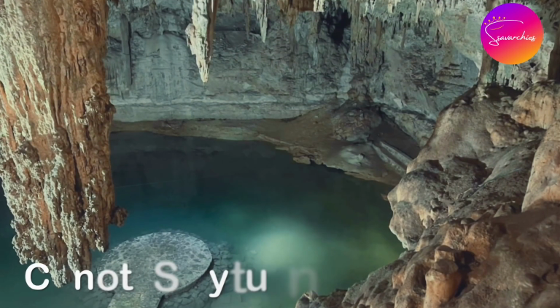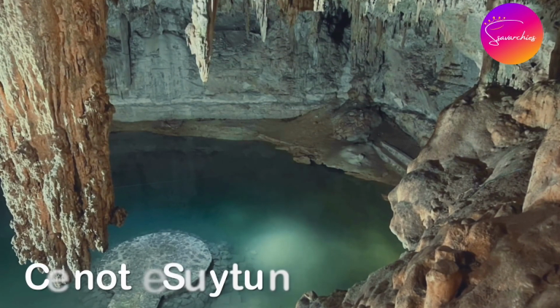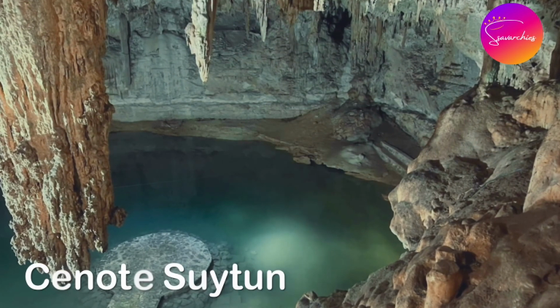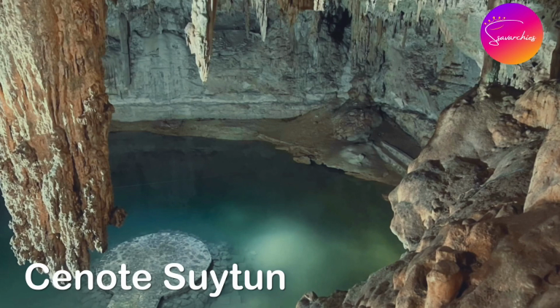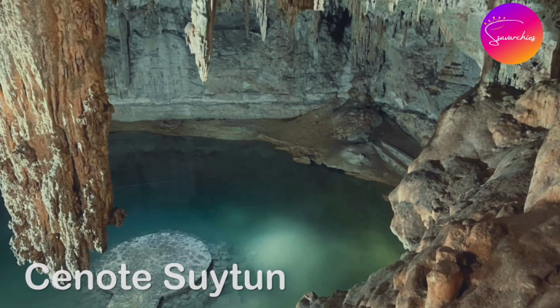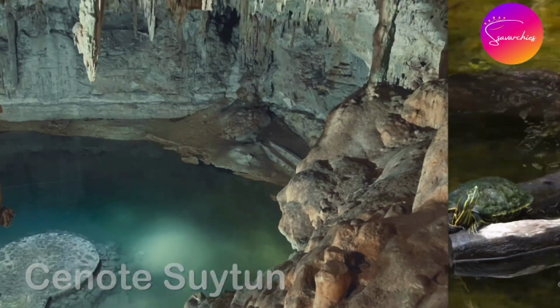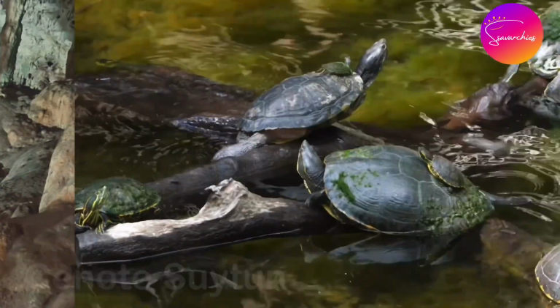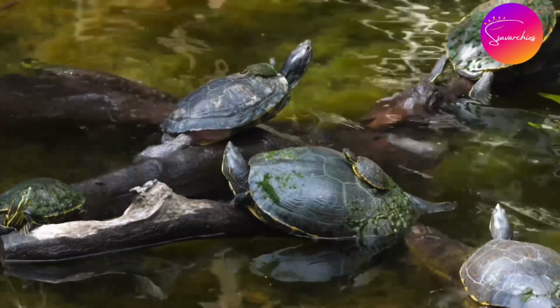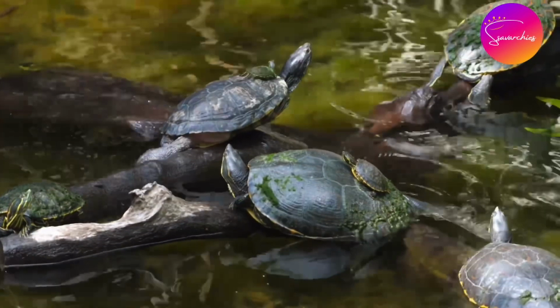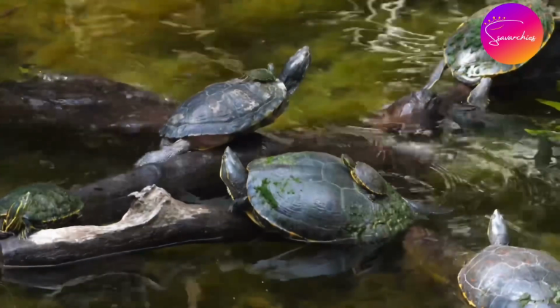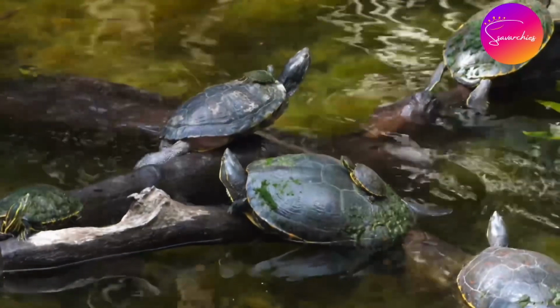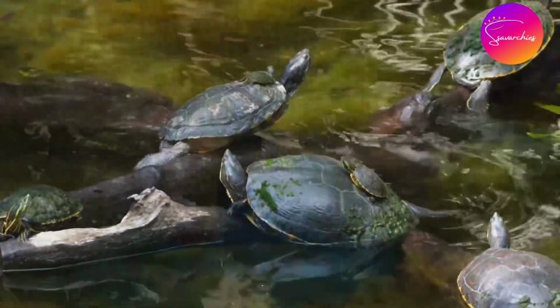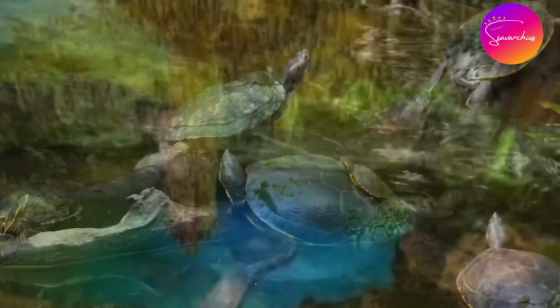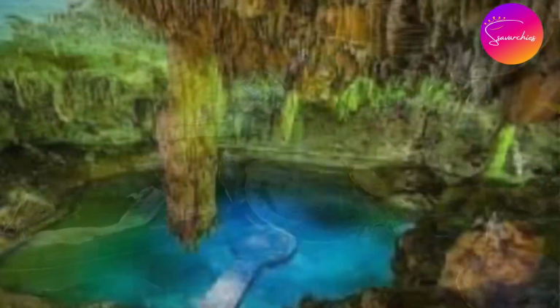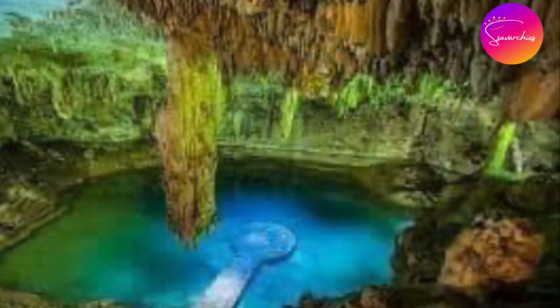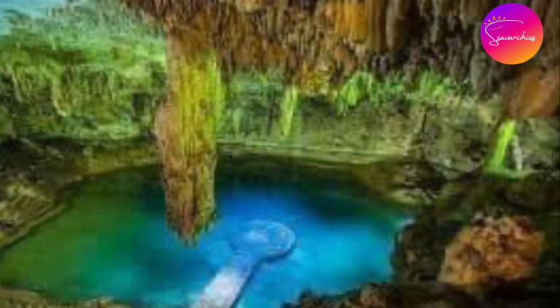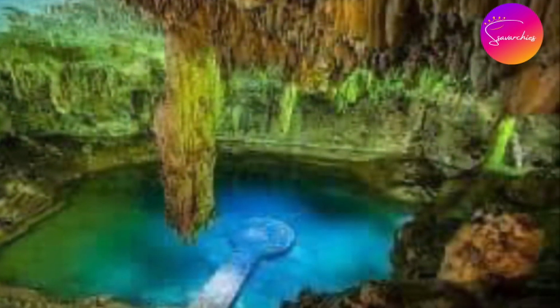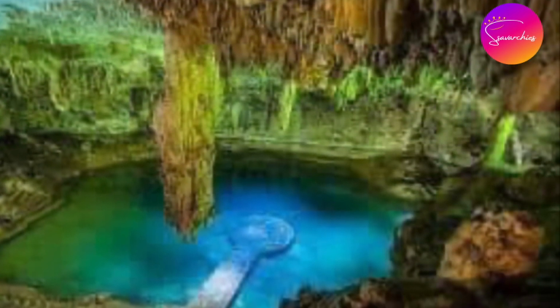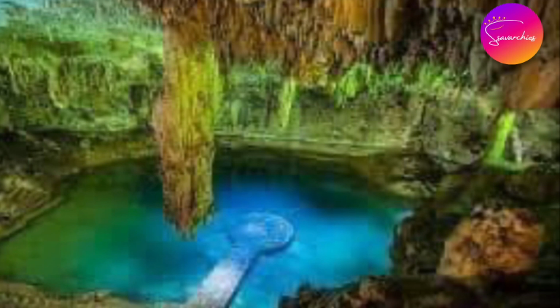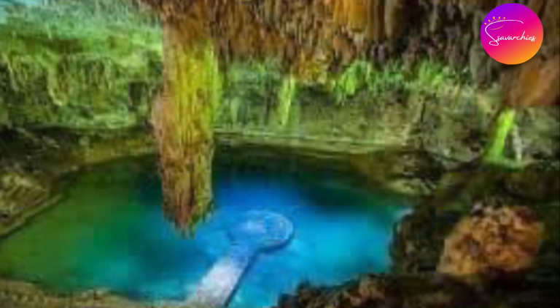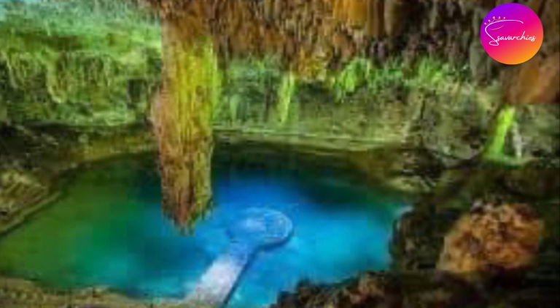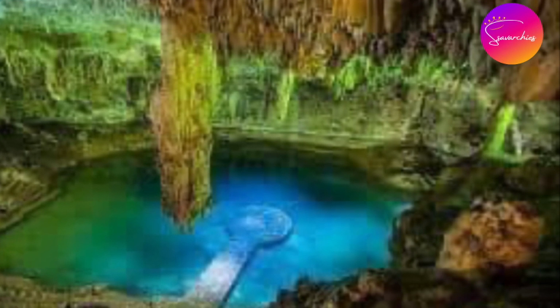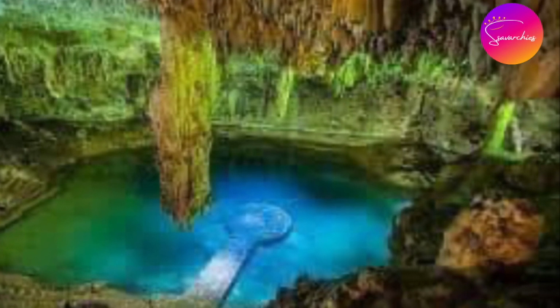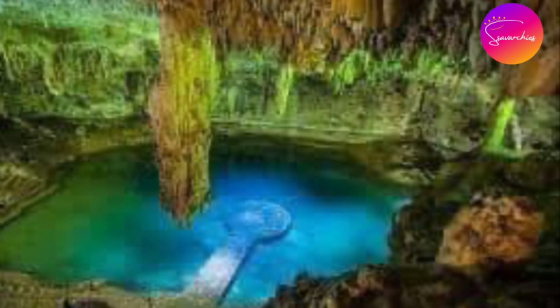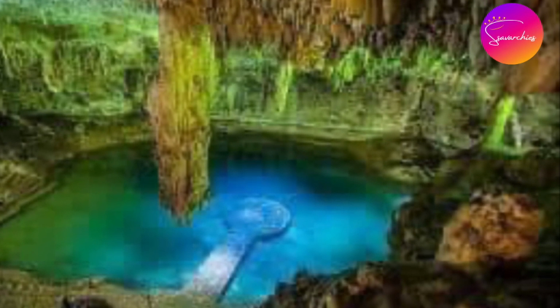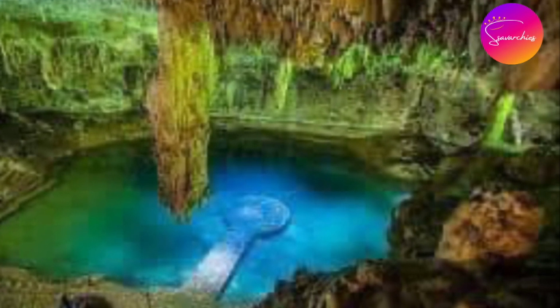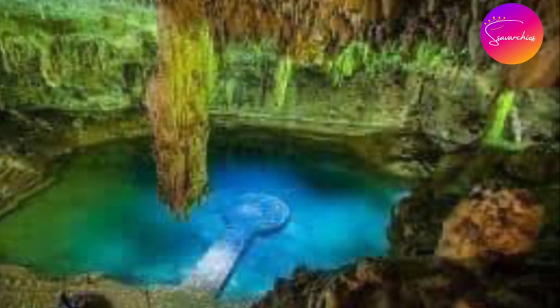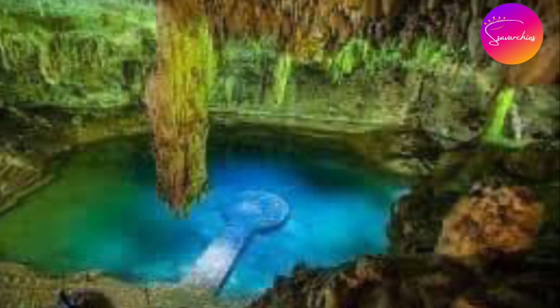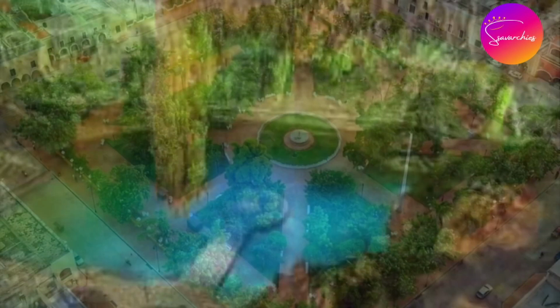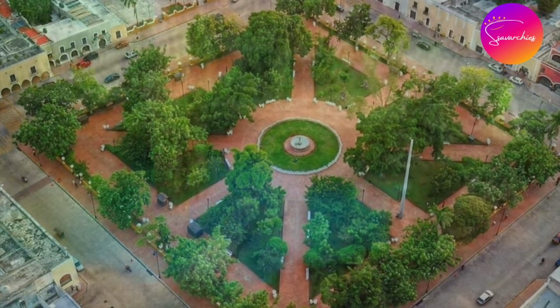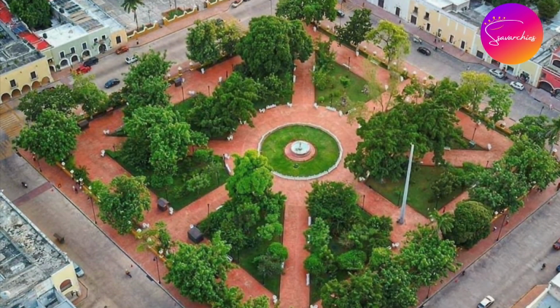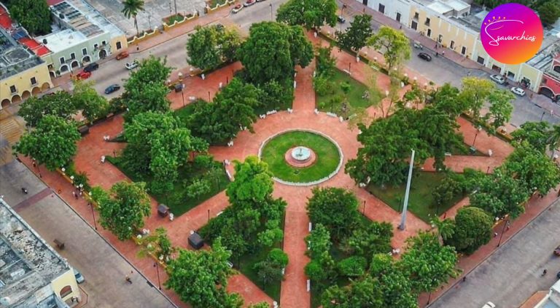You can also visit the other cenotes nearby, such as Cenote Sui Turn and the cenotes at Zitna. You can take the Collectivos to travel there.